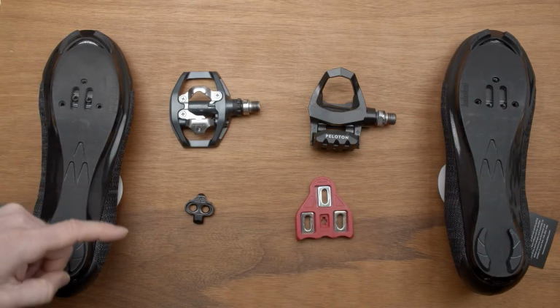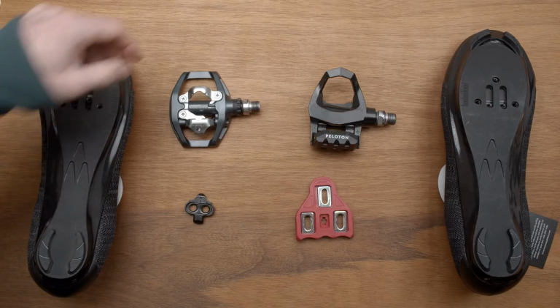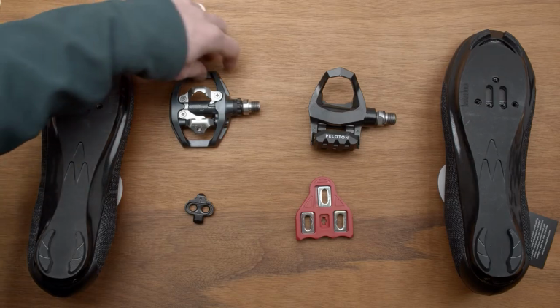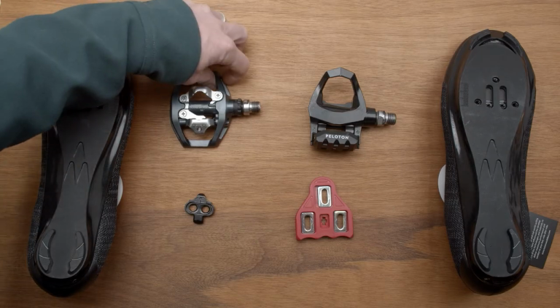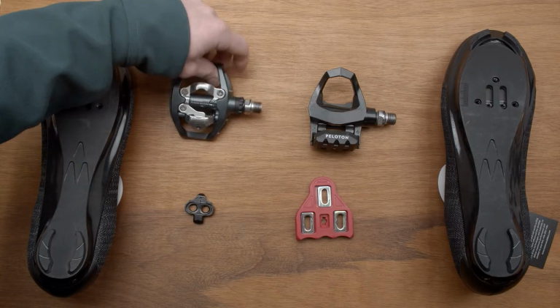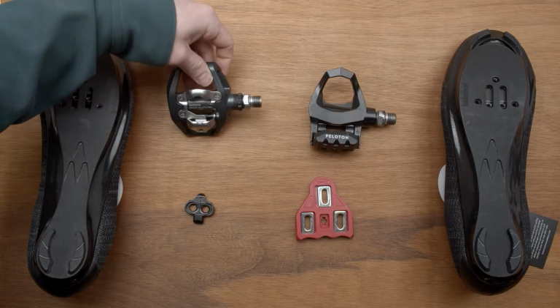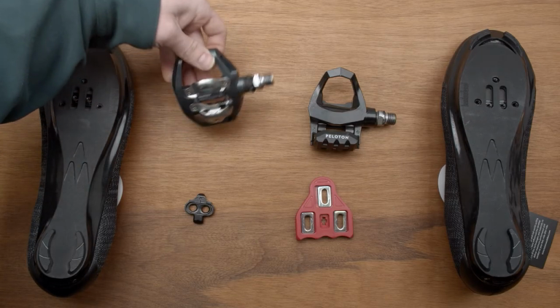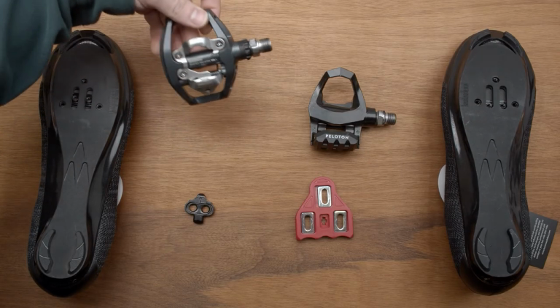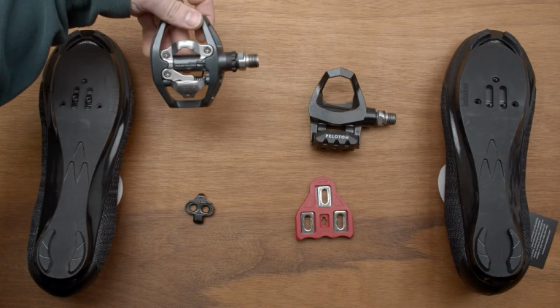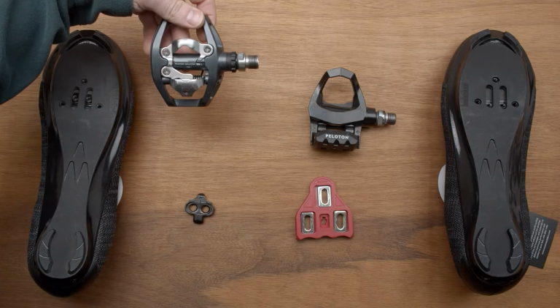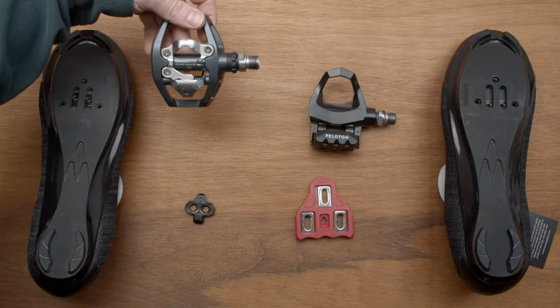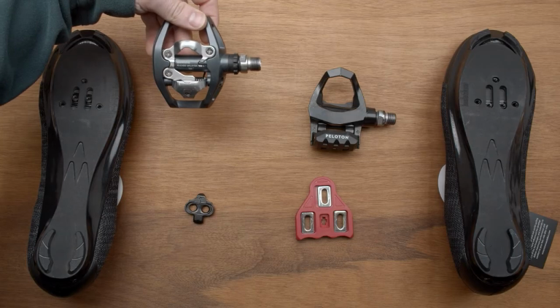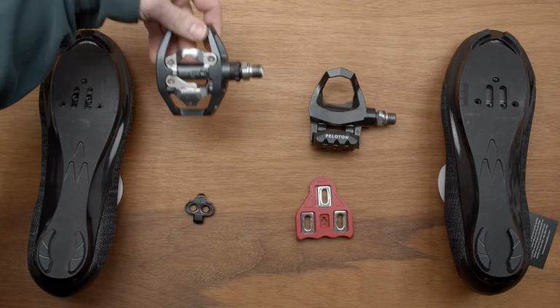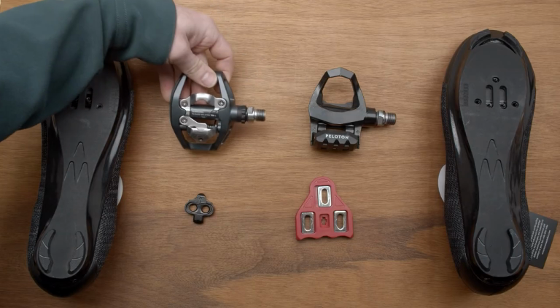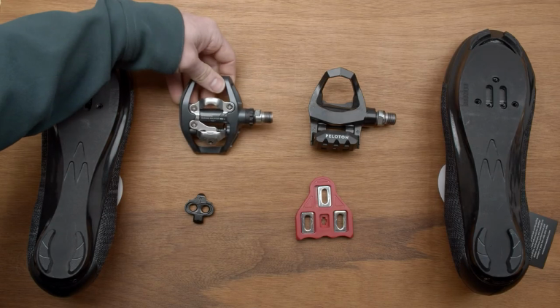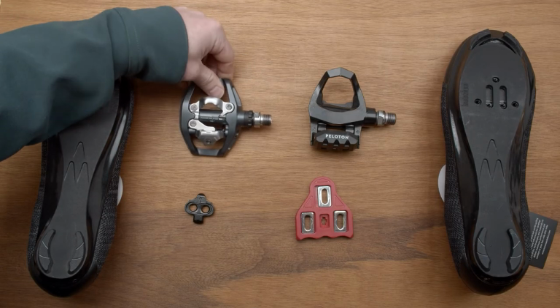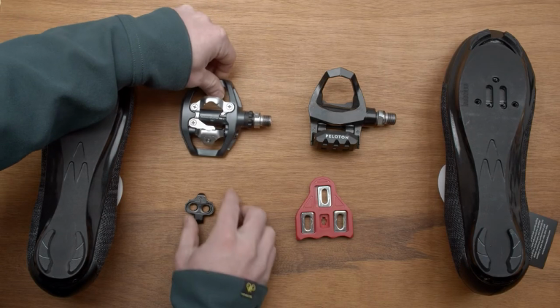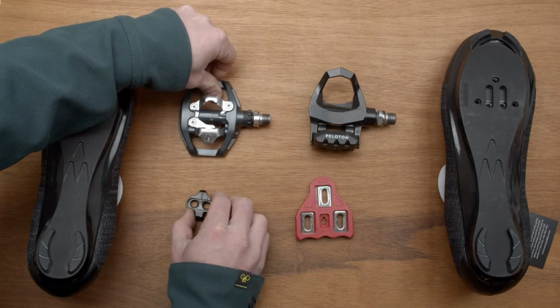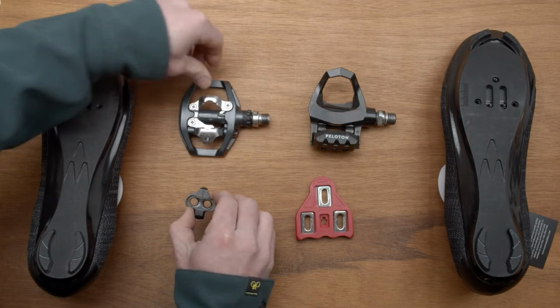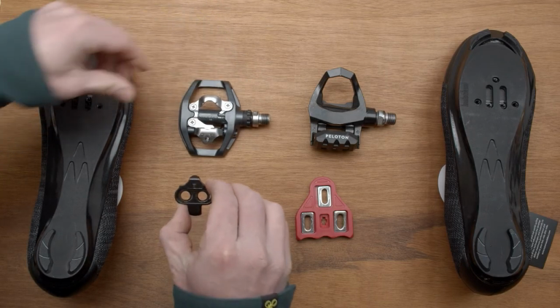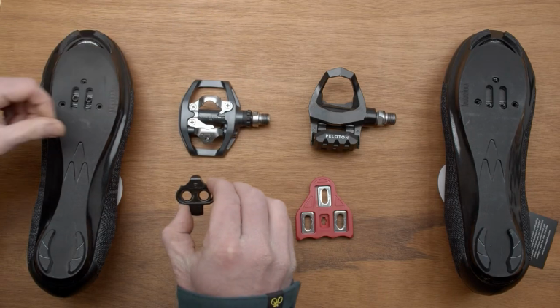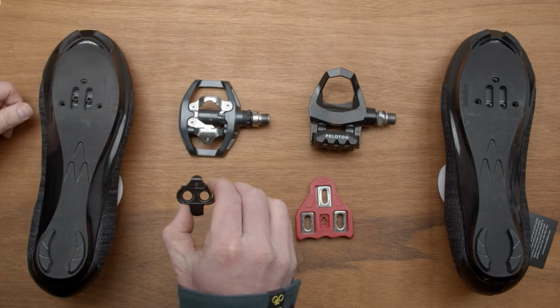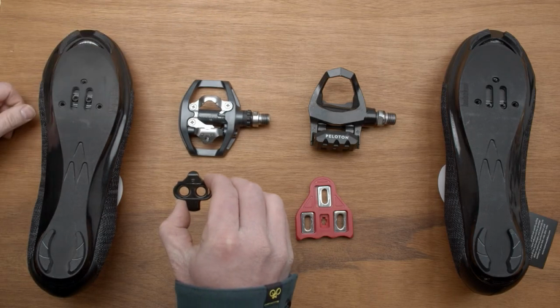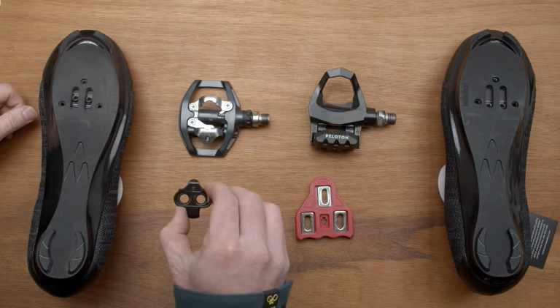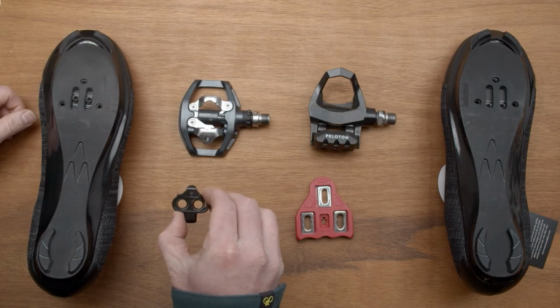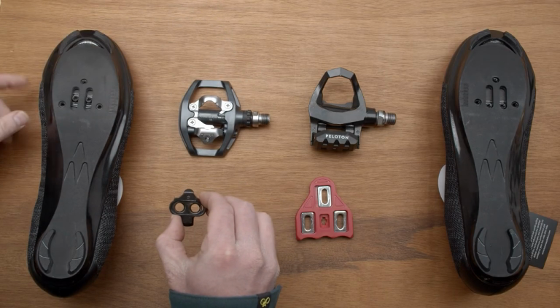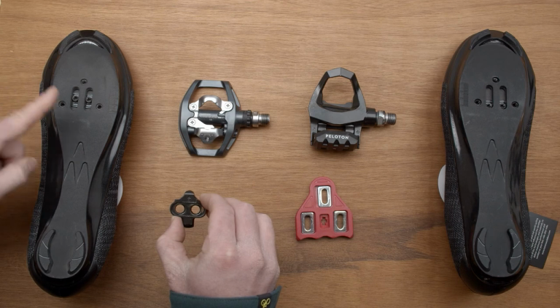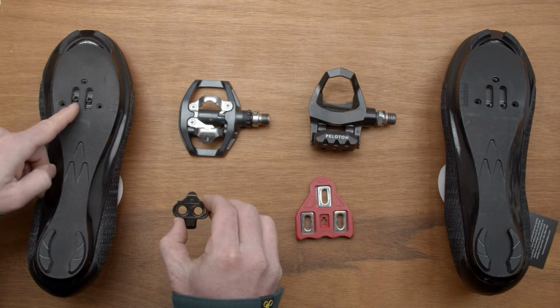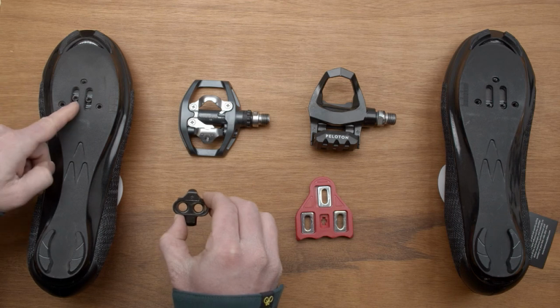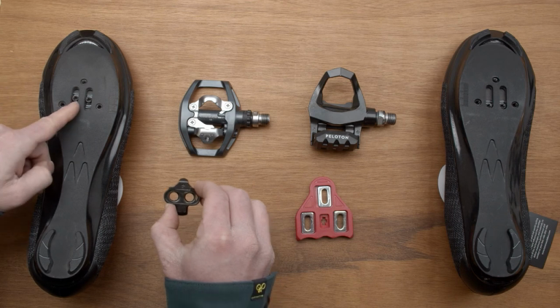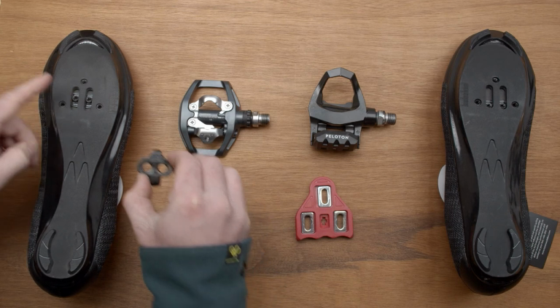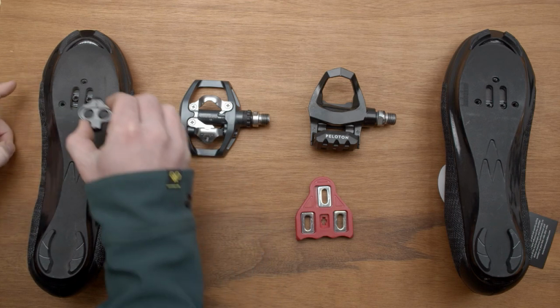If you have an SPD pedal or it looks like this, you need SPD cleats. SPD cleats are installed on the two-bolt segment of your shoe.